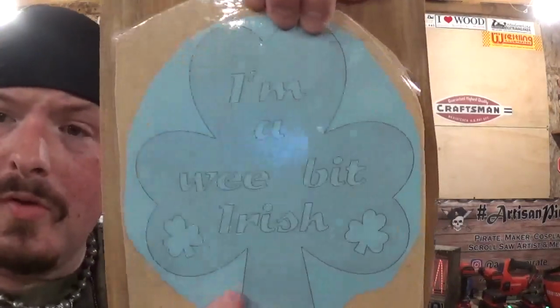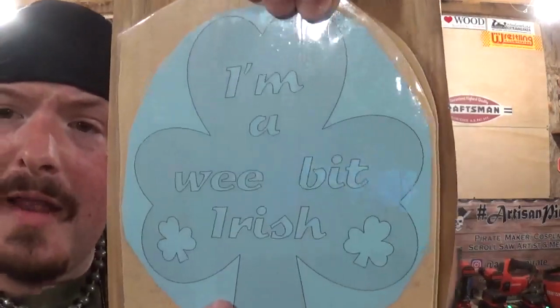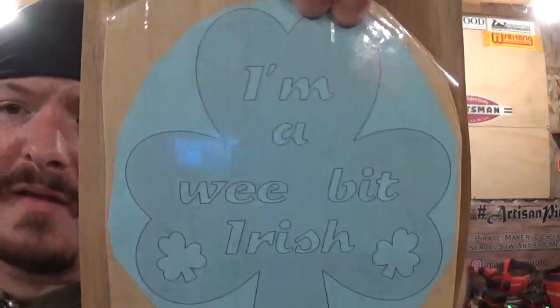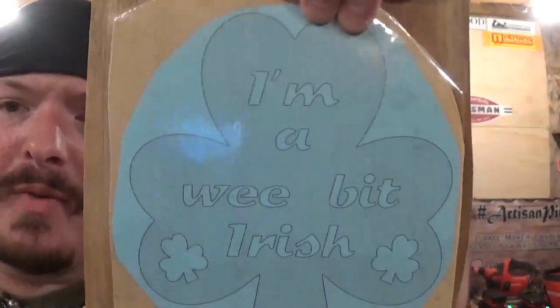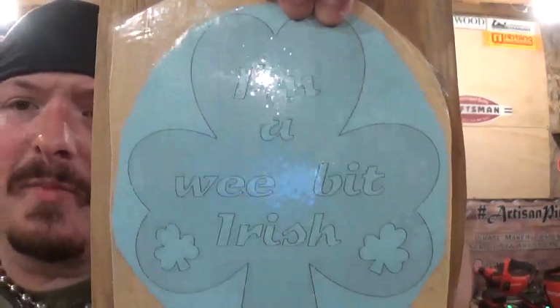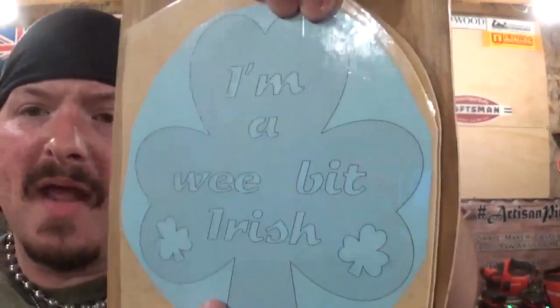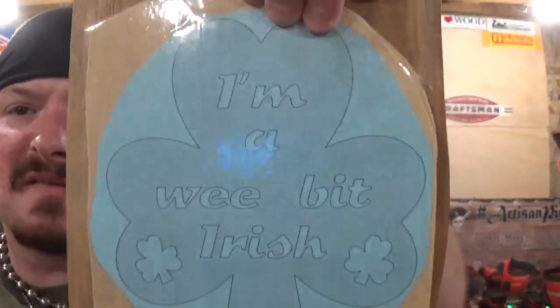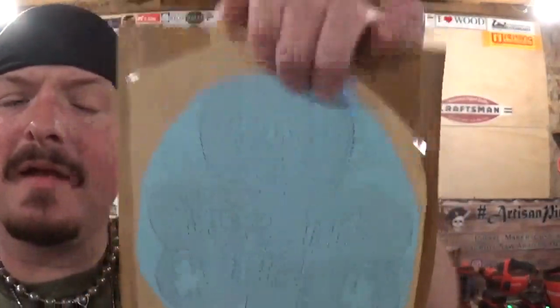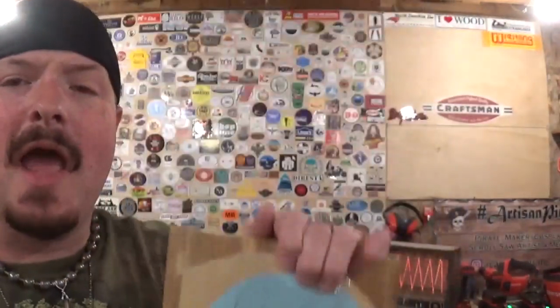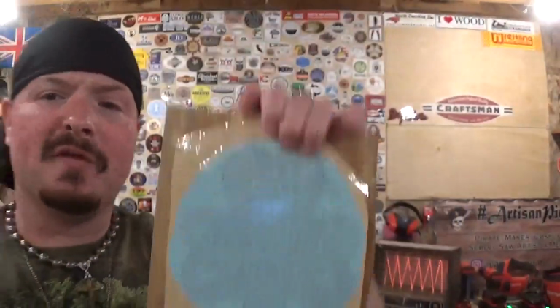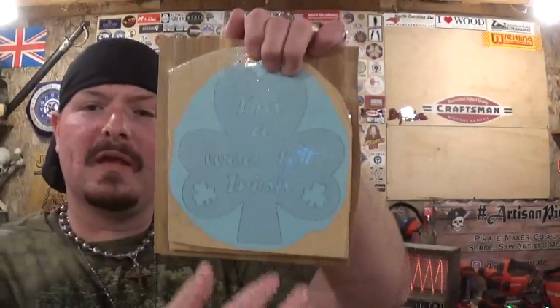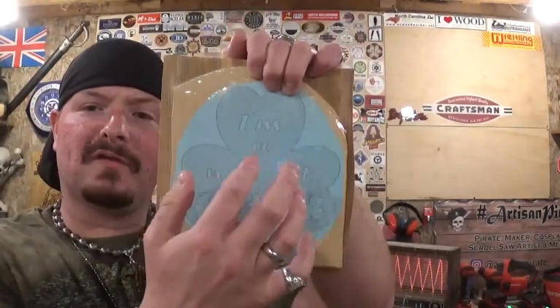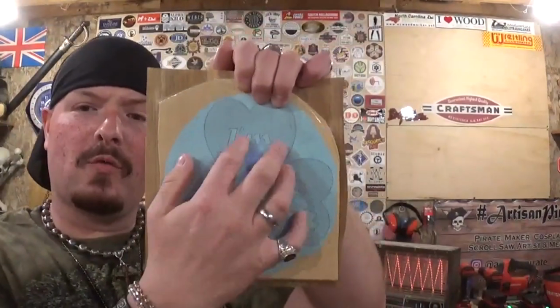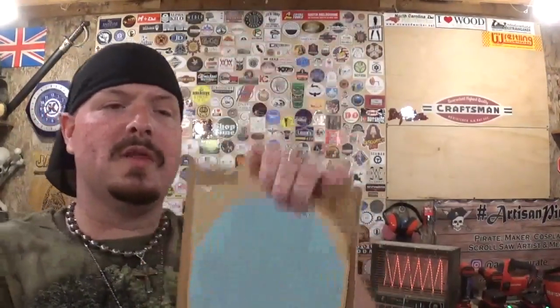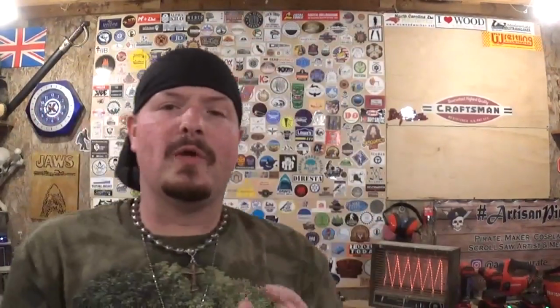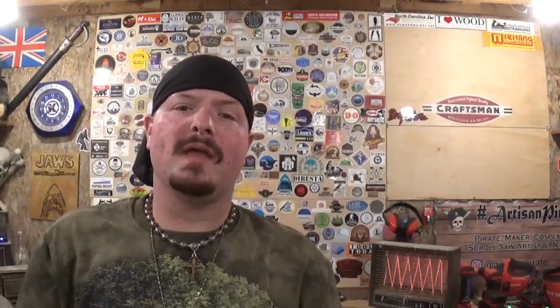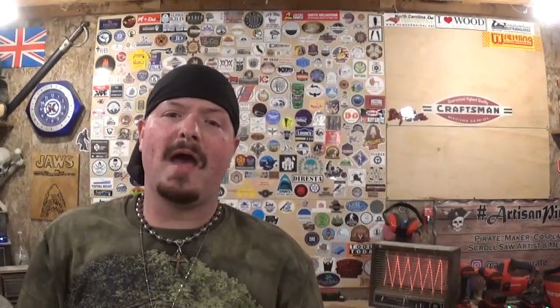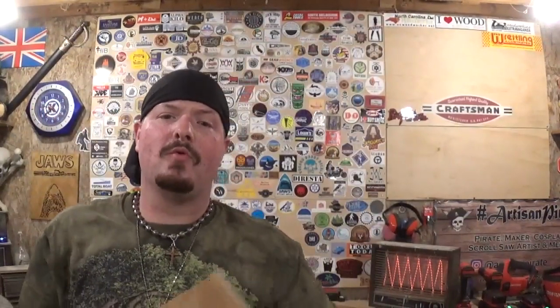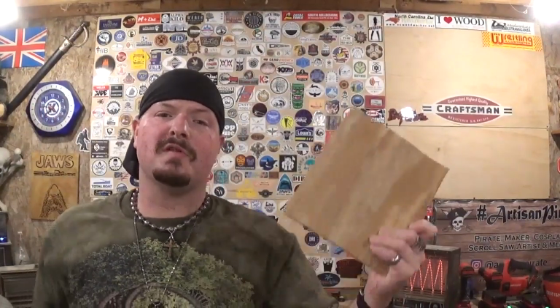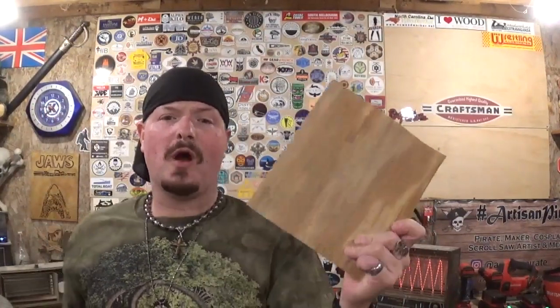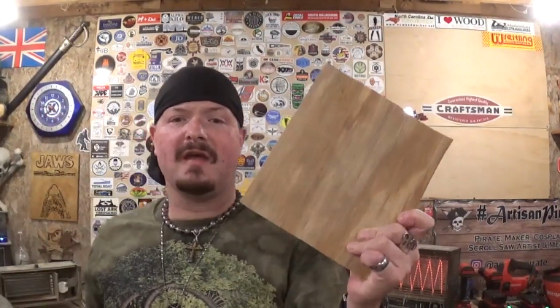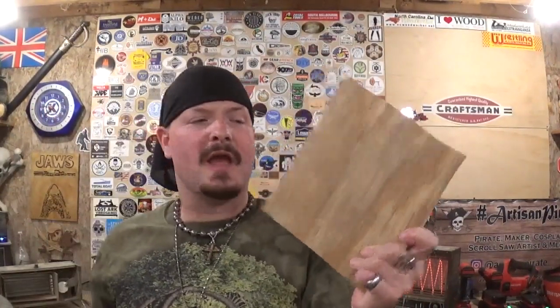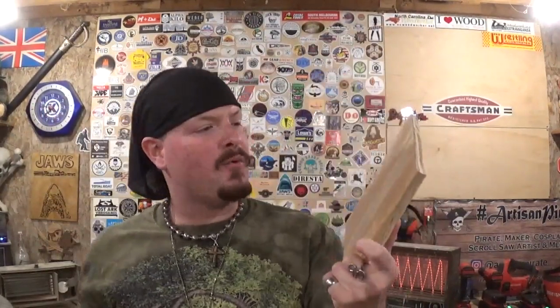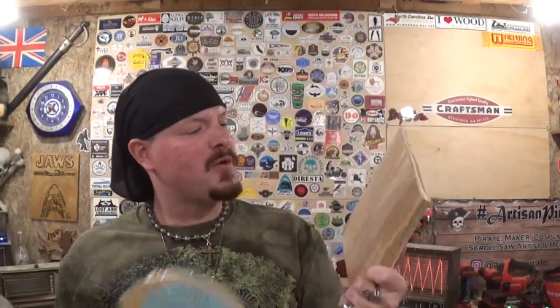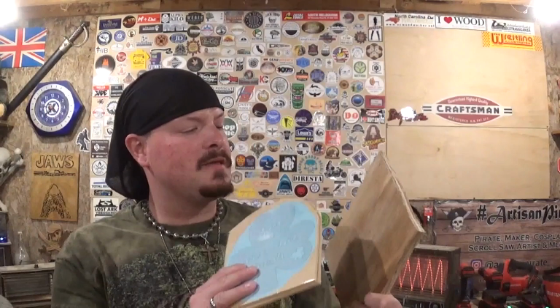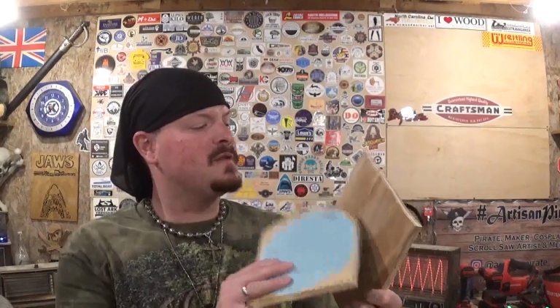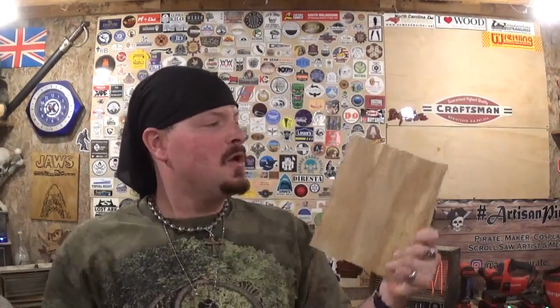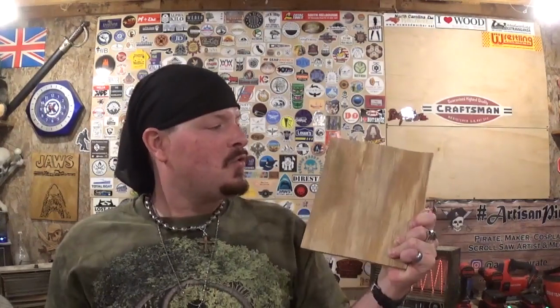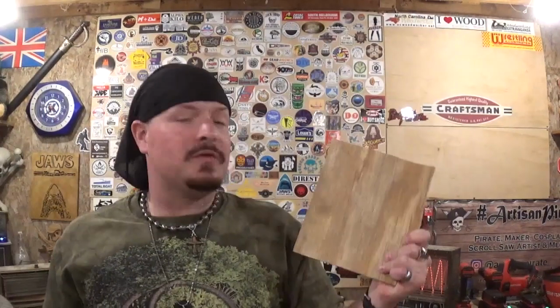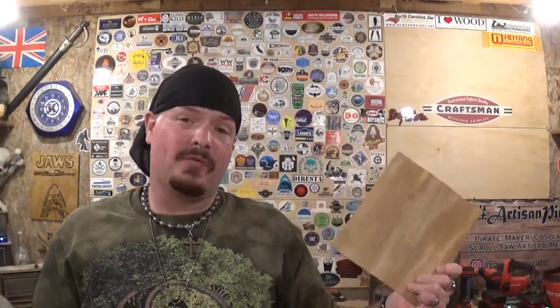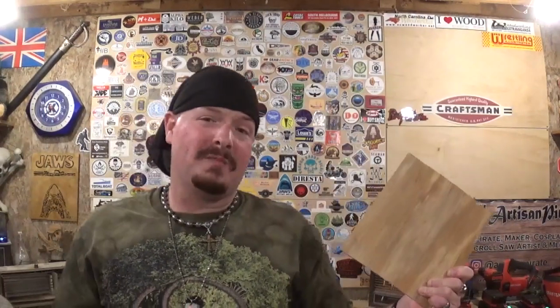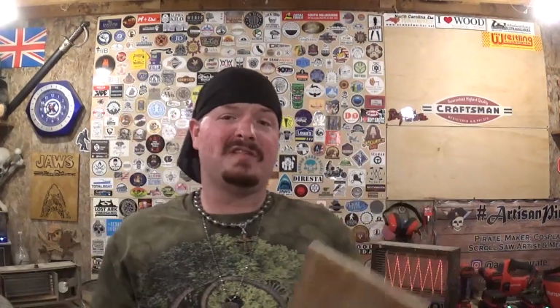Not a lot of detail, but it's going to be an amazing design. Once we get done with all the scroll work on this, we will make a backer board using my washer technique and probably spray paint this green to celebrate St. Patrick's Day.